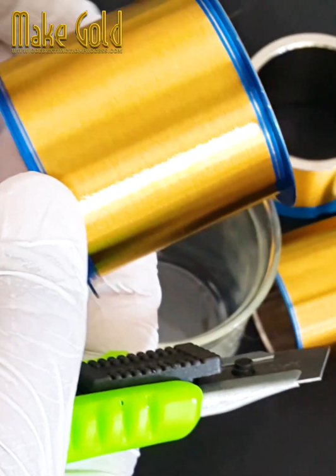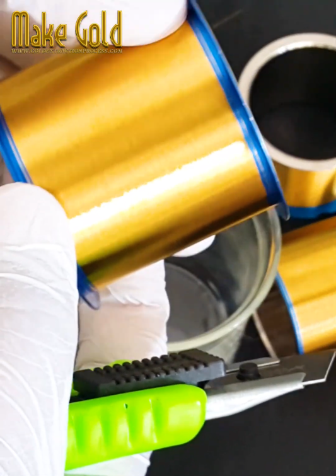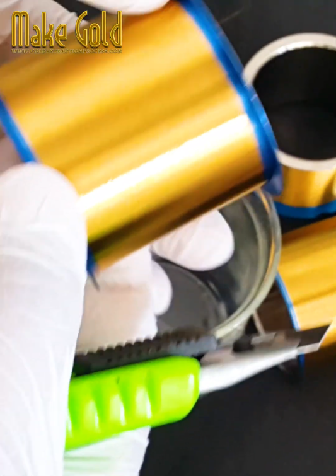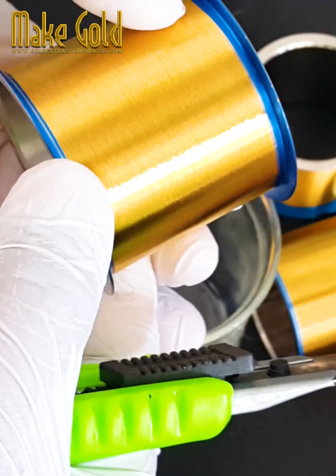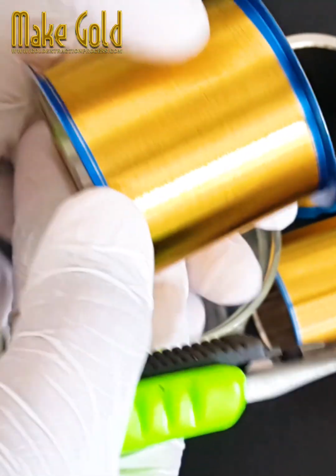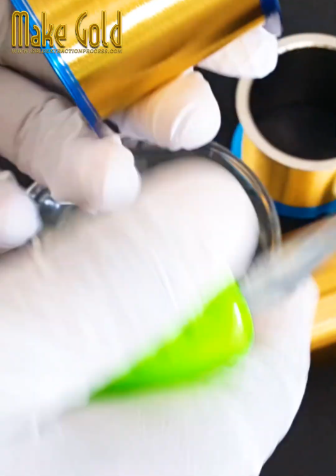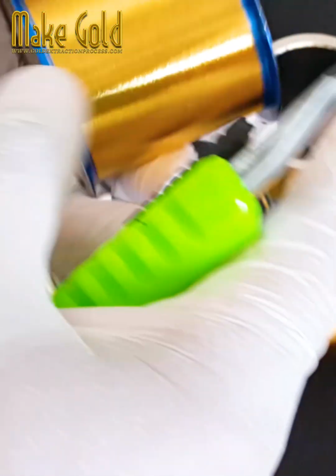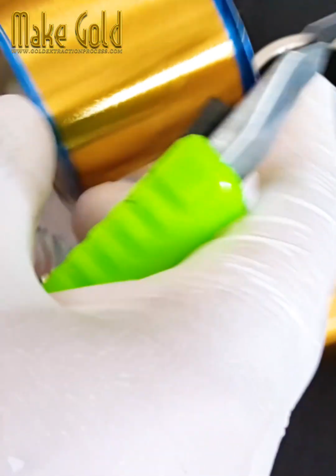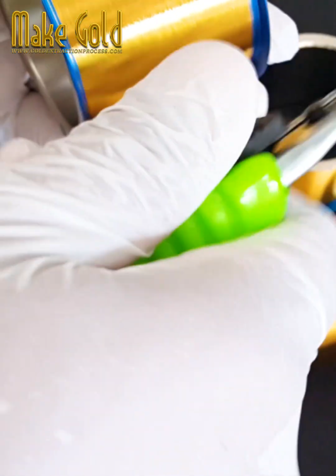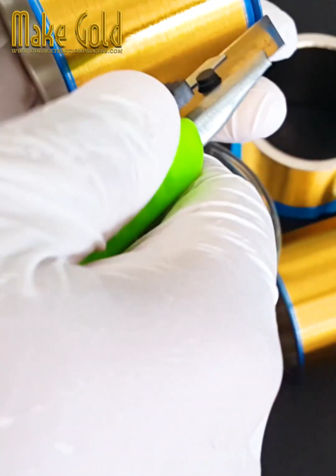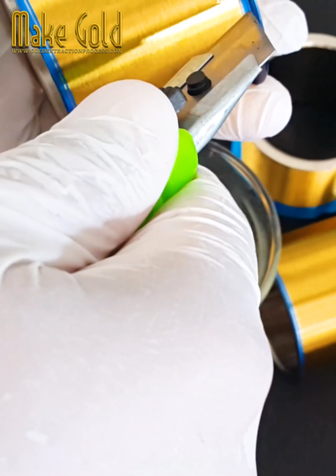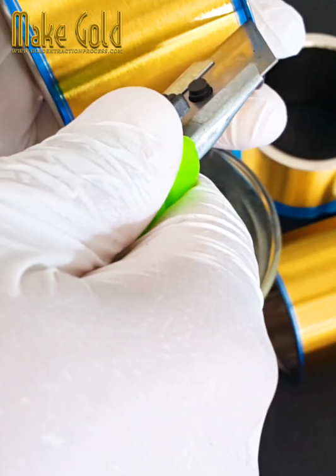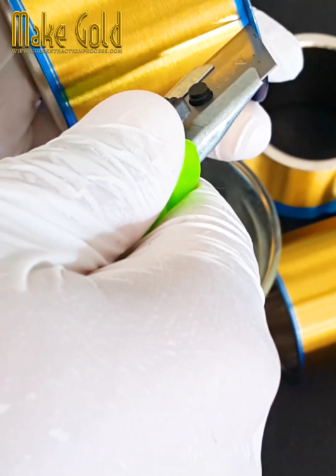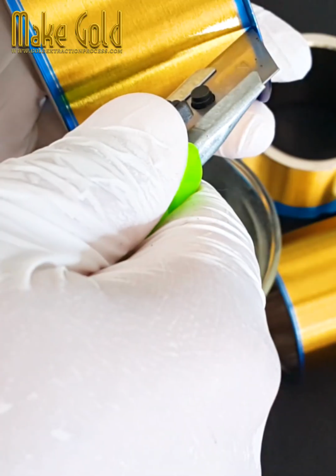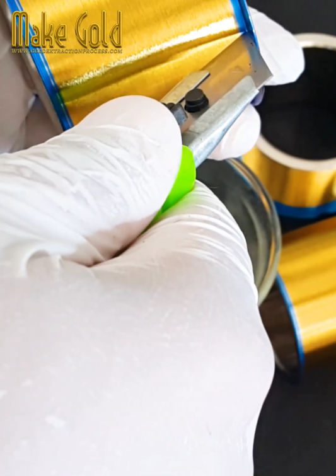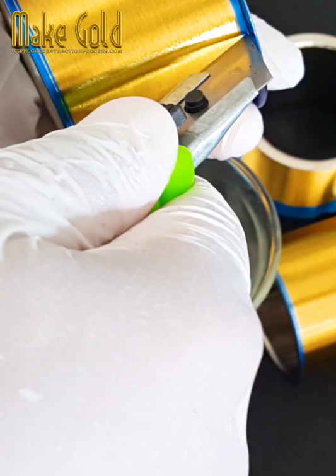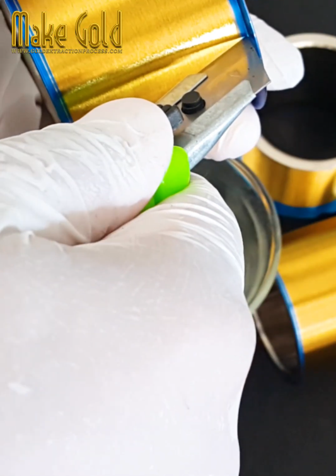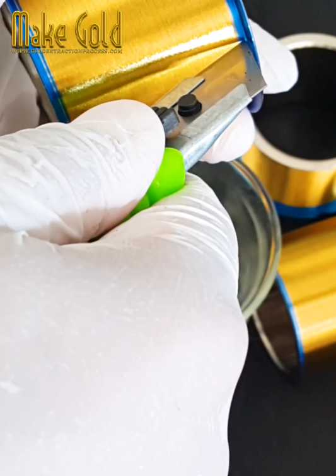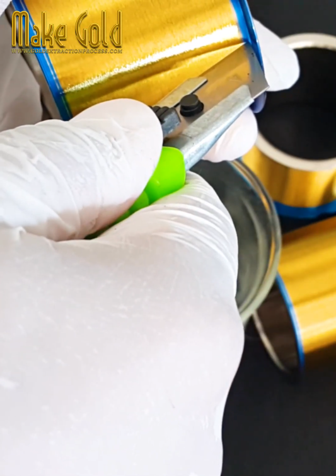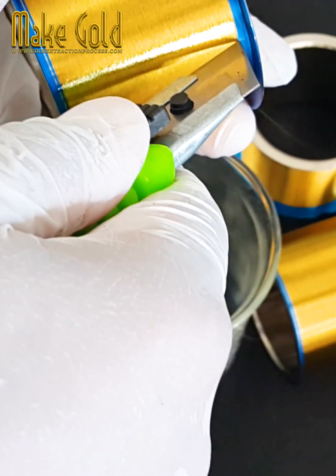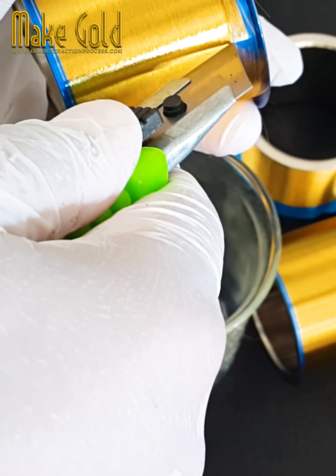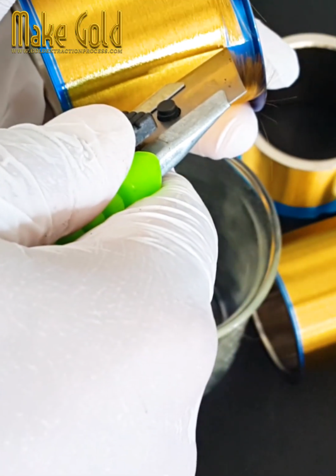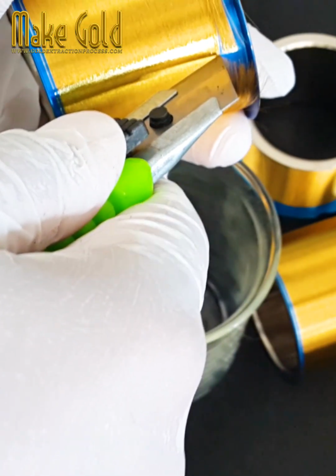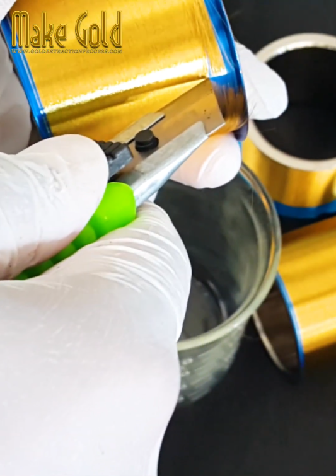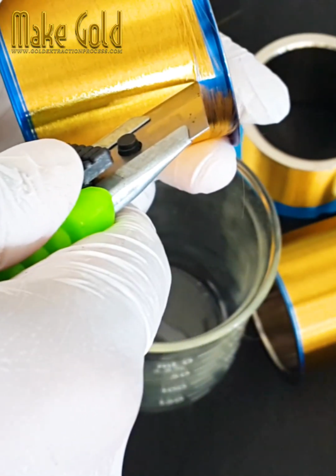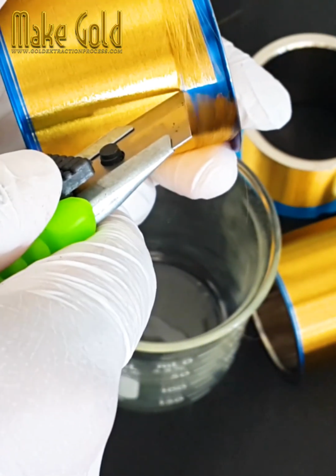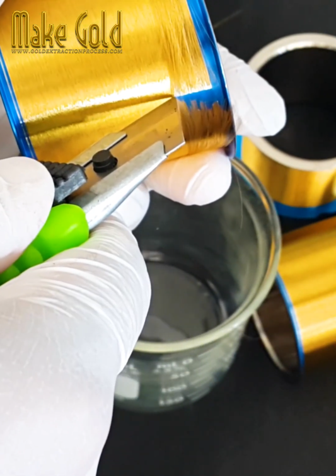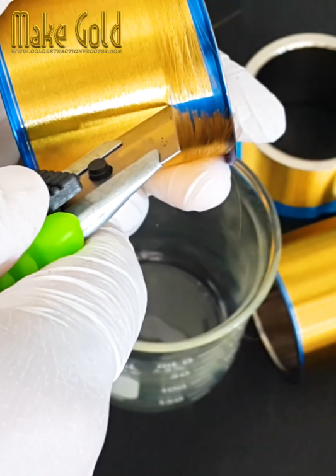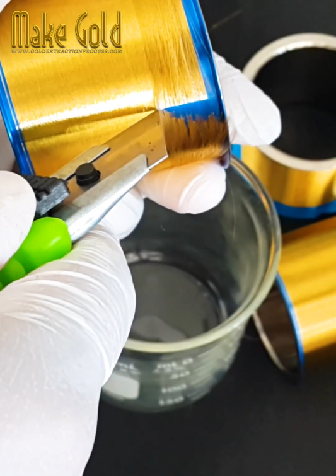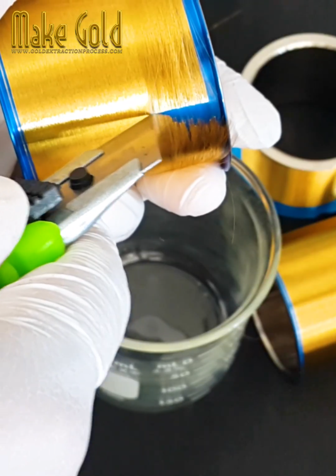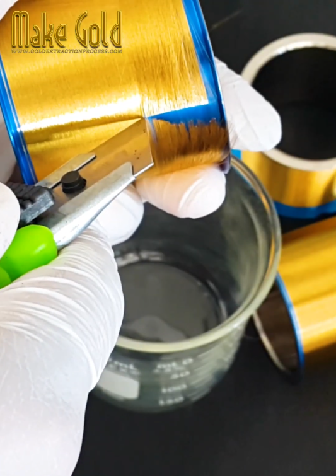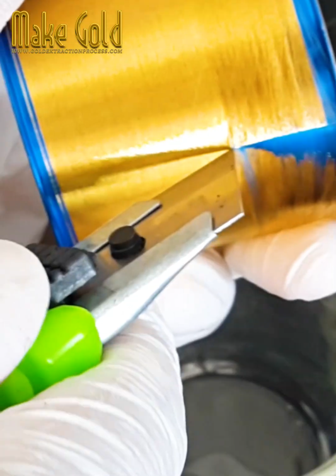Diameter: Gold bonding wires typically have diameters ranging from 18 to 33 micrometers, which is around one-fifth to one-third the thickness of a human hair.